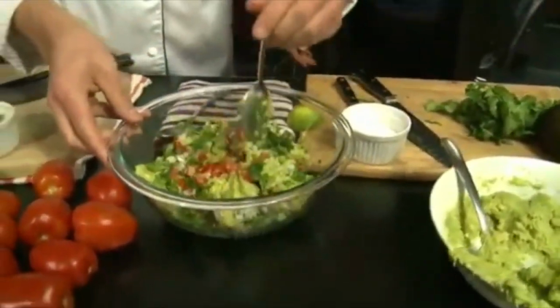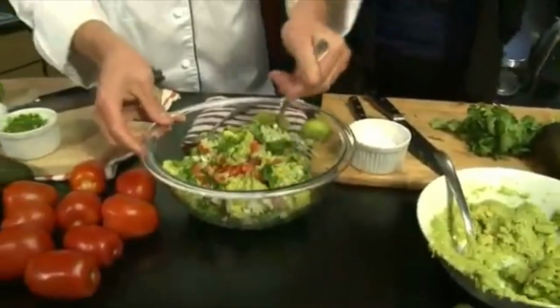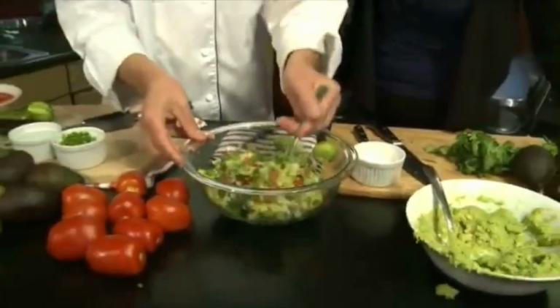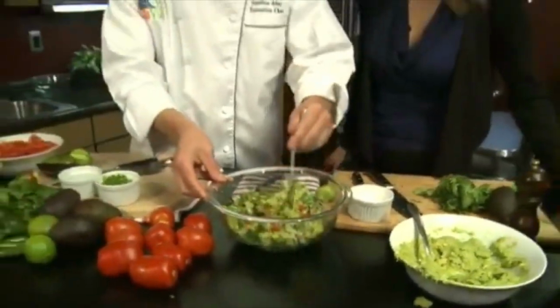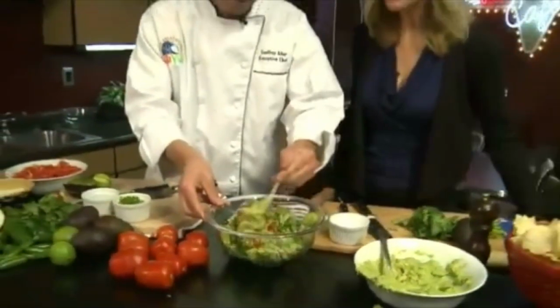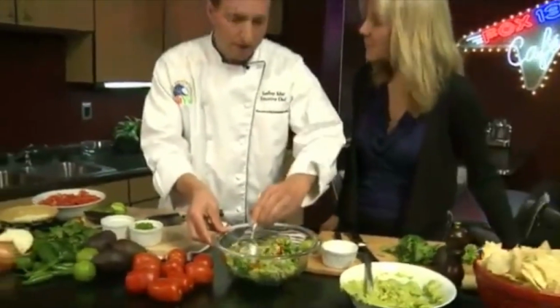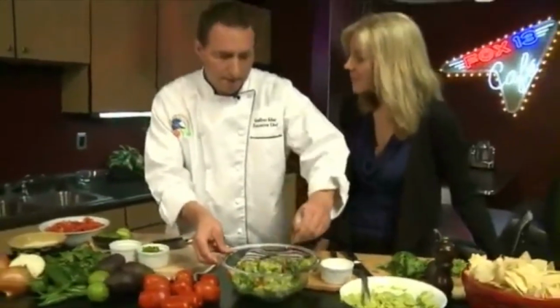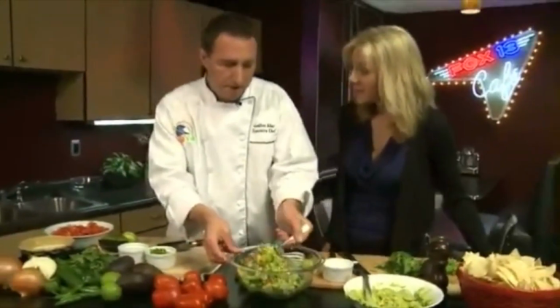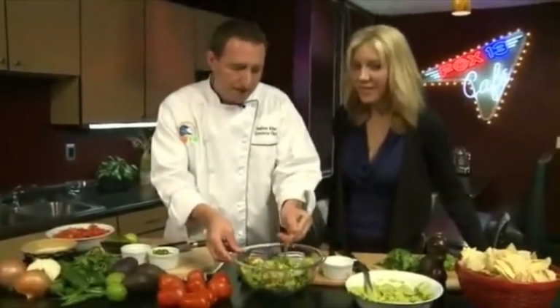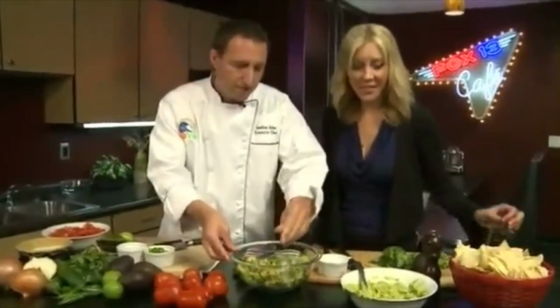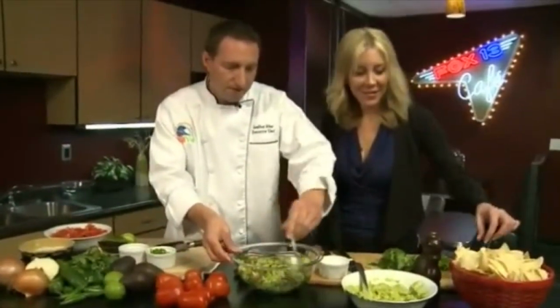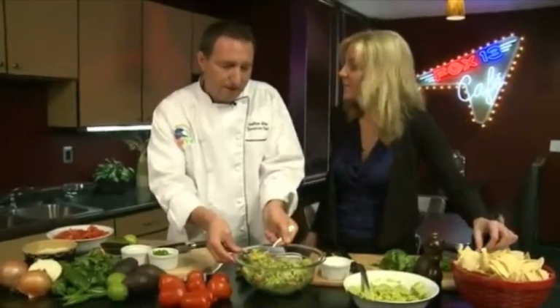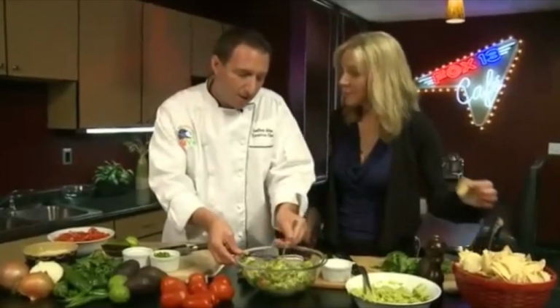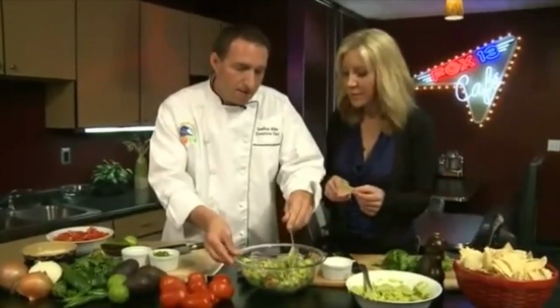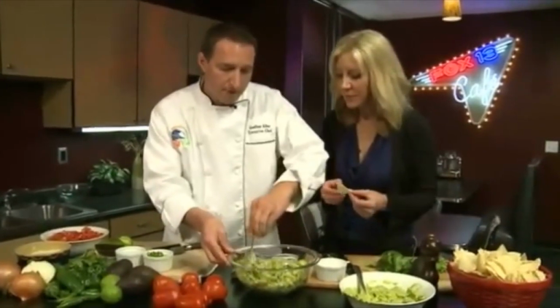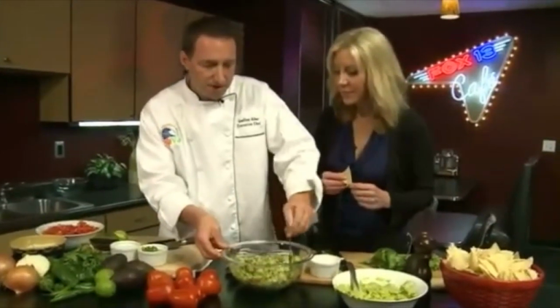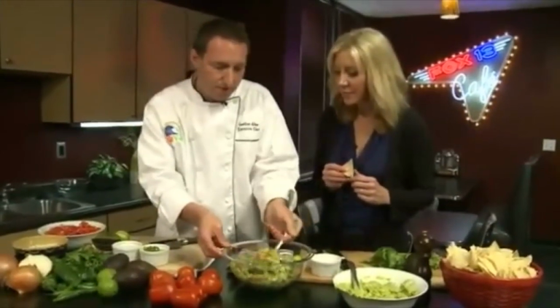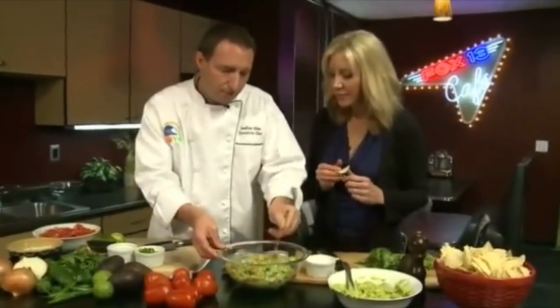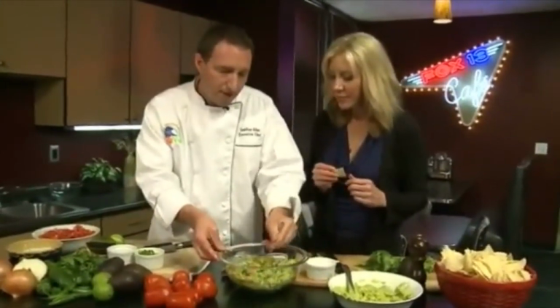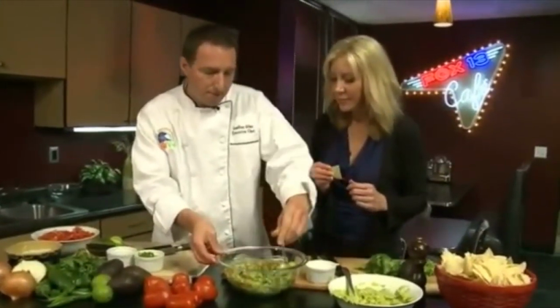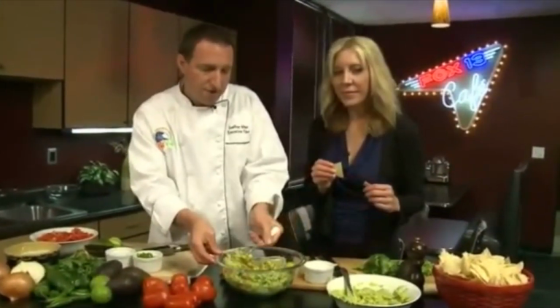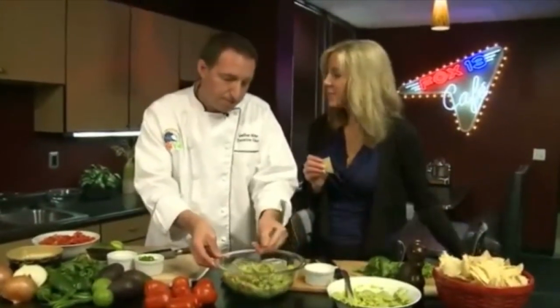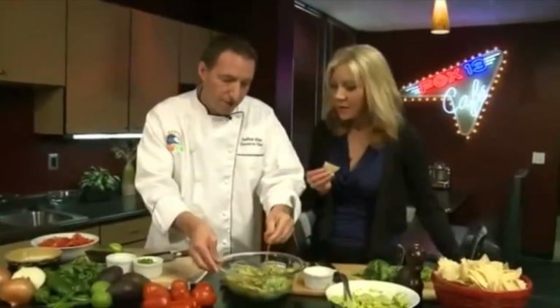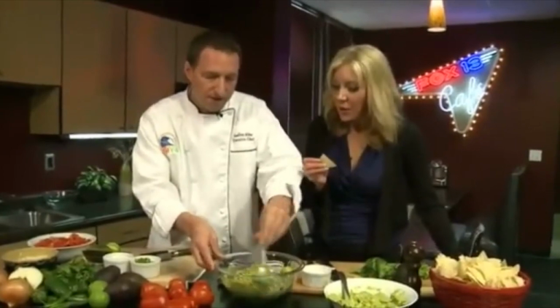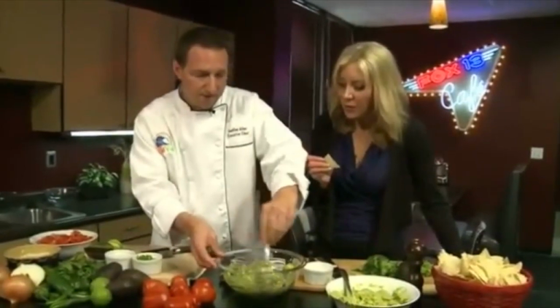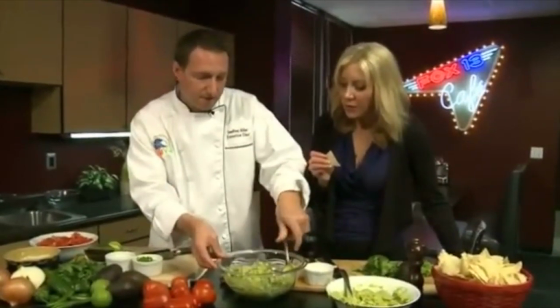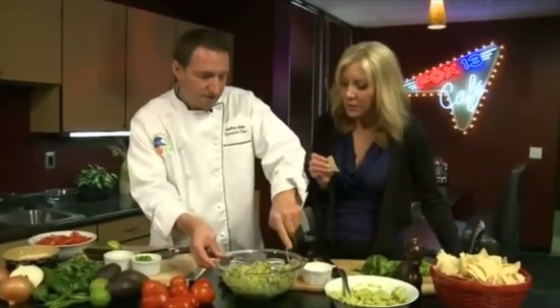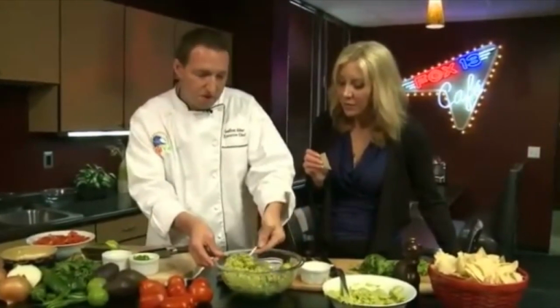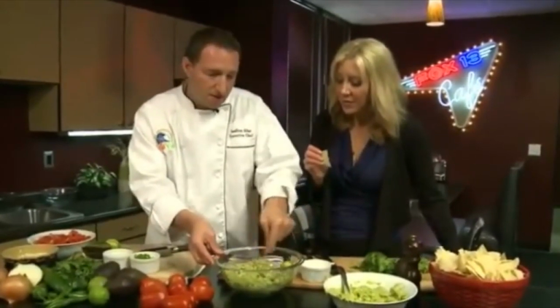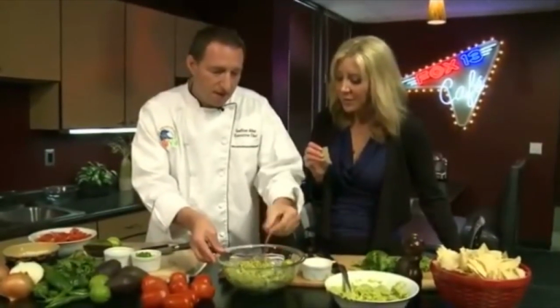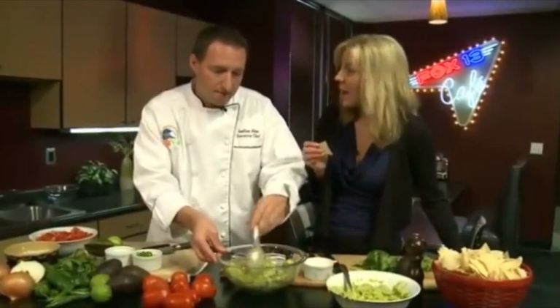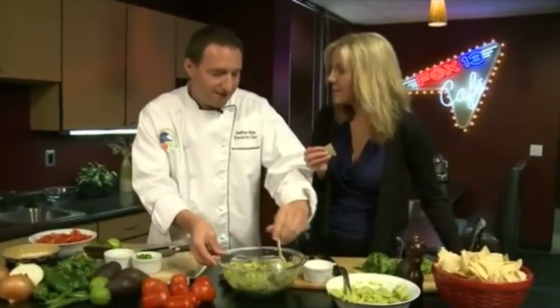Is it good to go? I think it's good to go. It will peak and be good for about an hour. But it will start to turn. With avocados, that's just what happens. Make it and go.